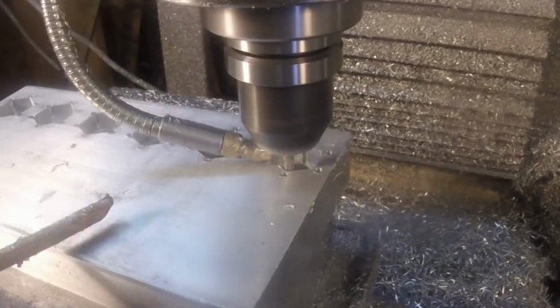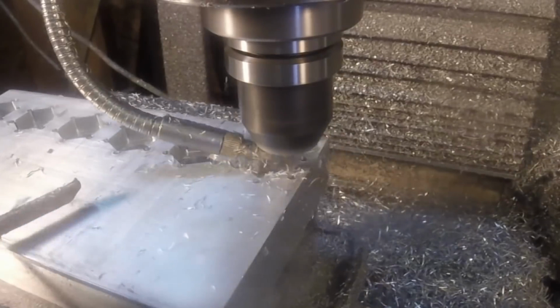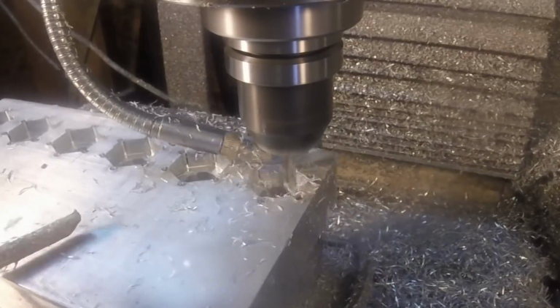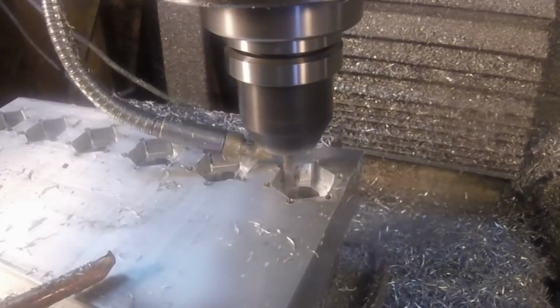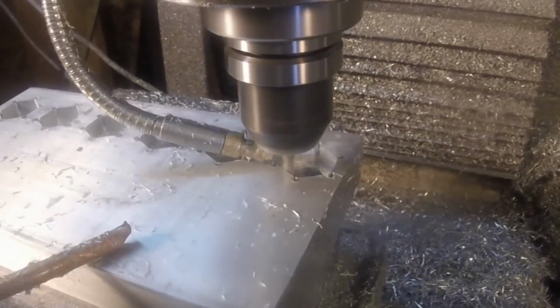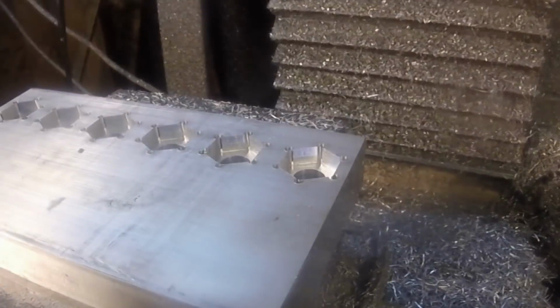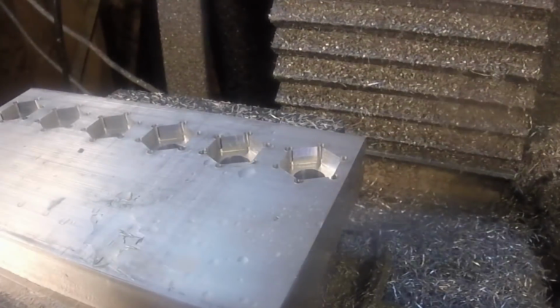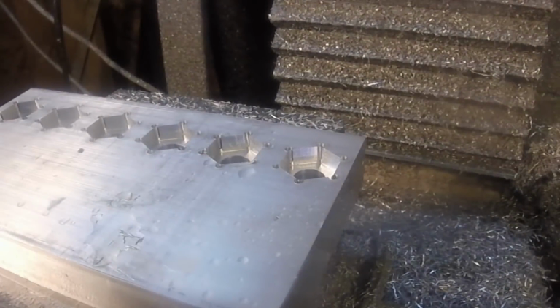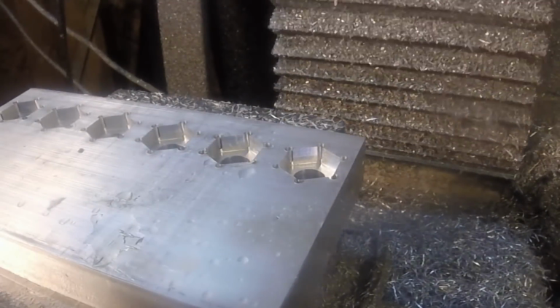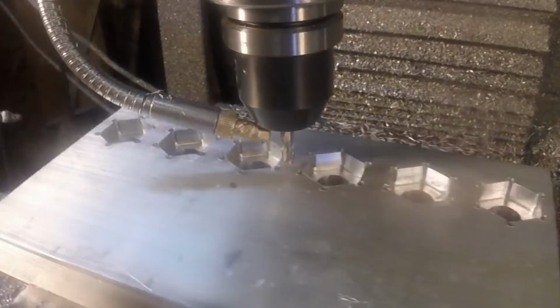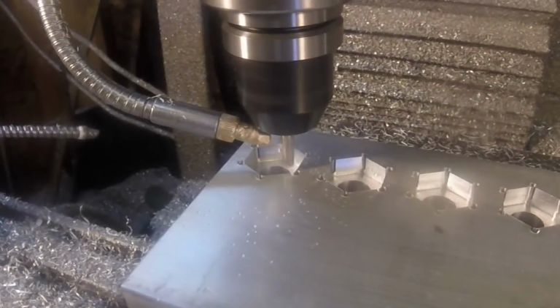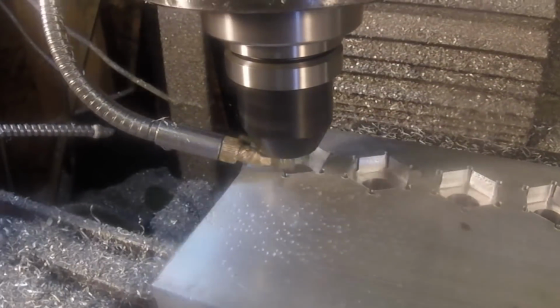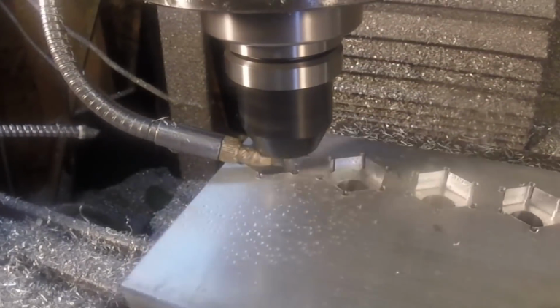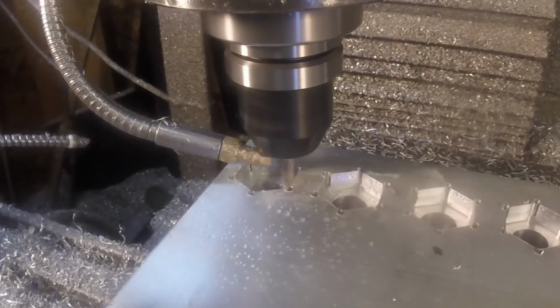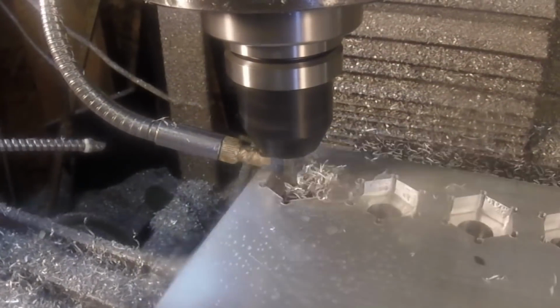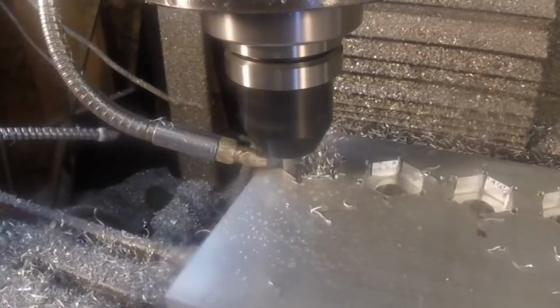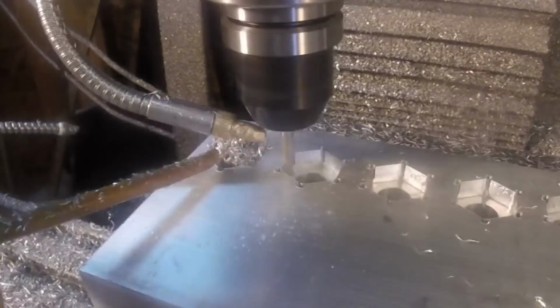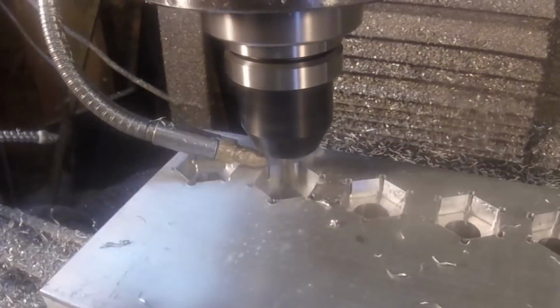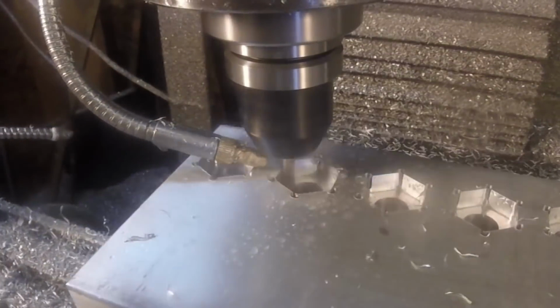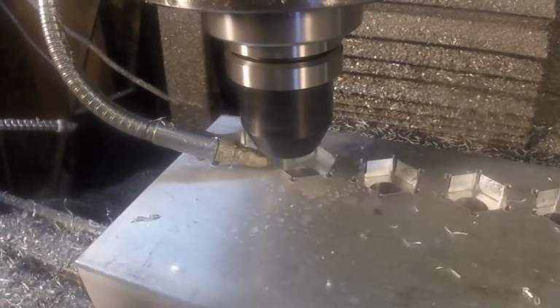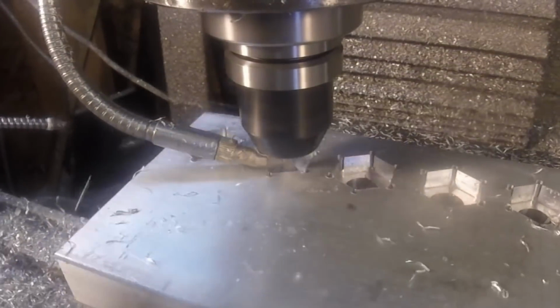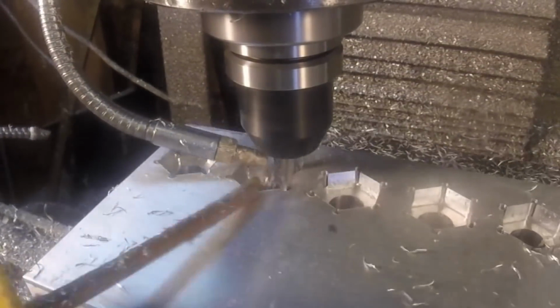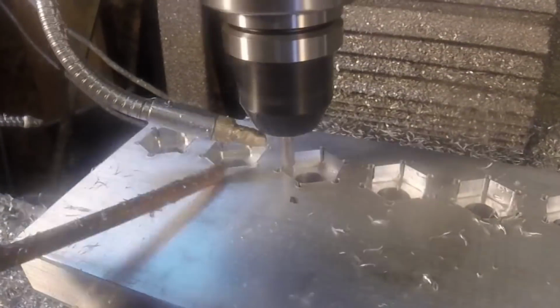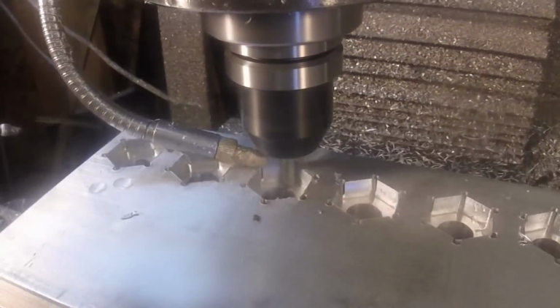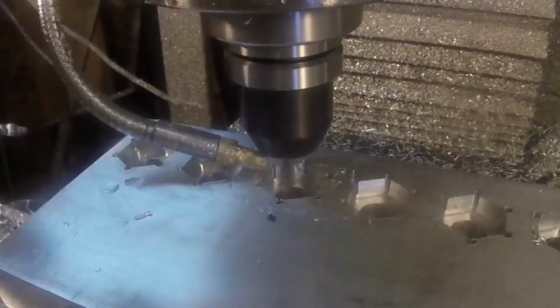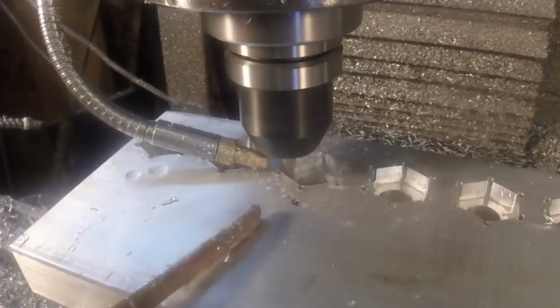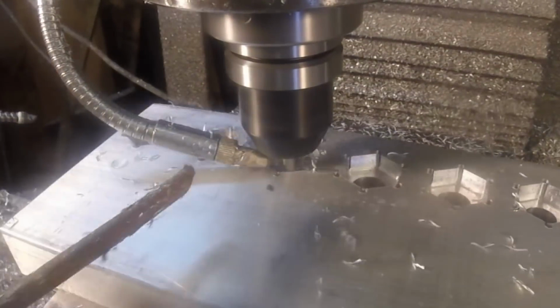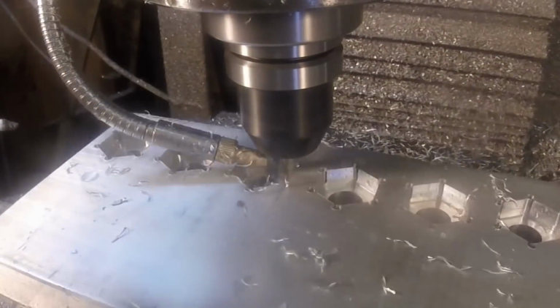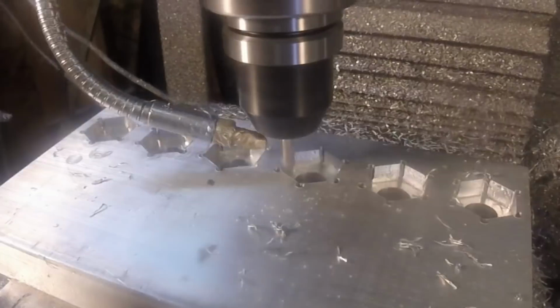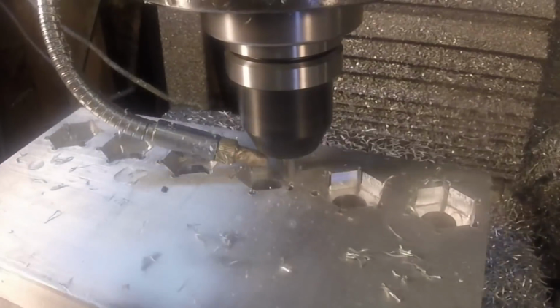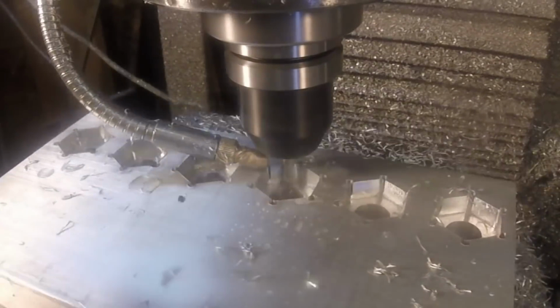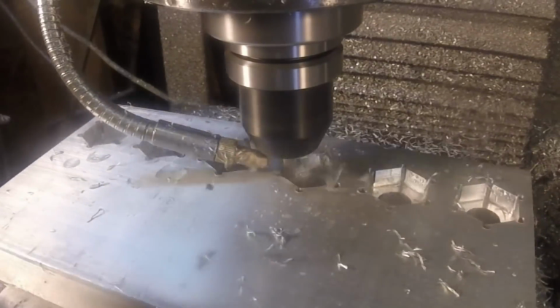Of course I ran this and it wasn't until I was done that I realized I had a 3/16 inch end mill in the machine instead of a quarter inch, so the holes were all too small.